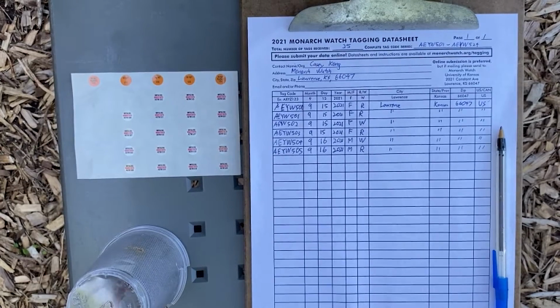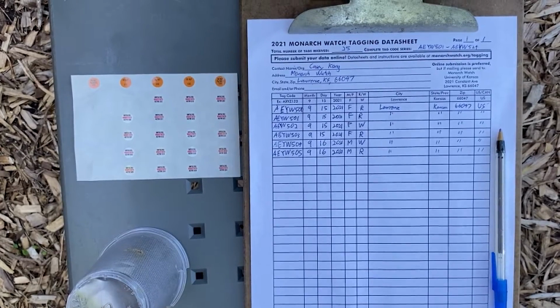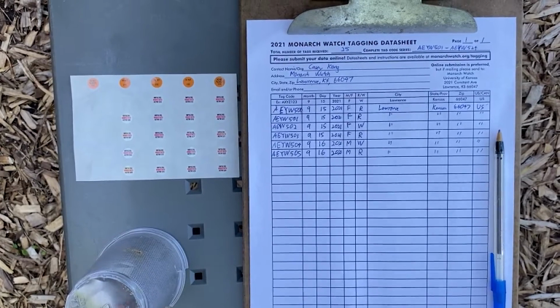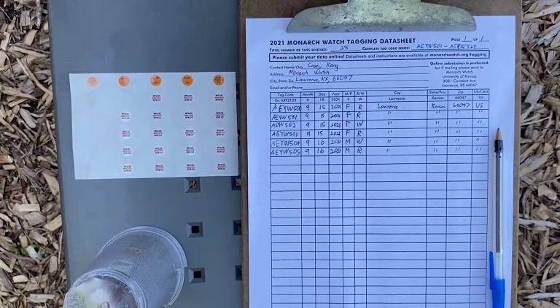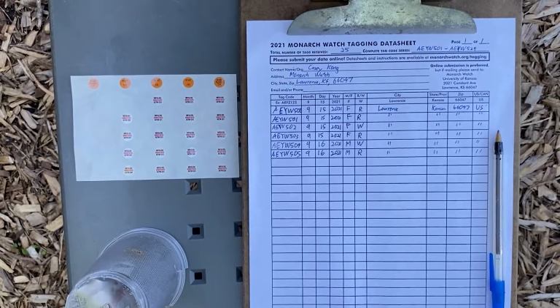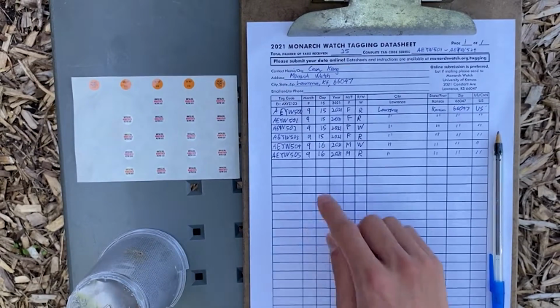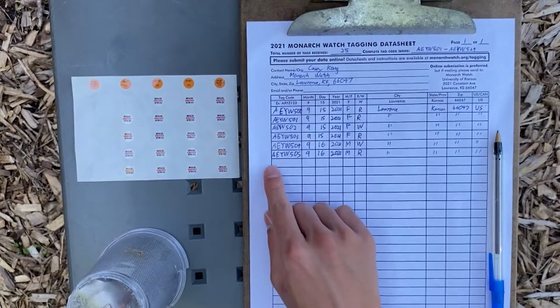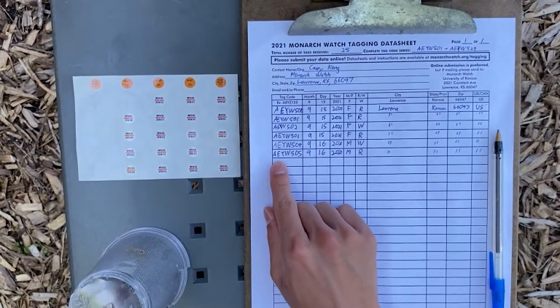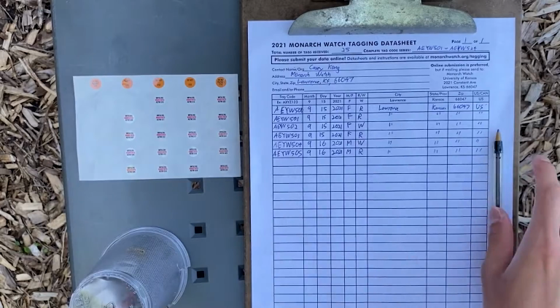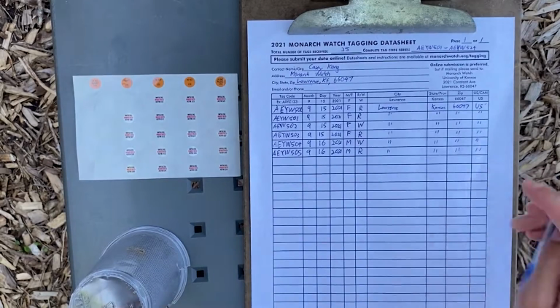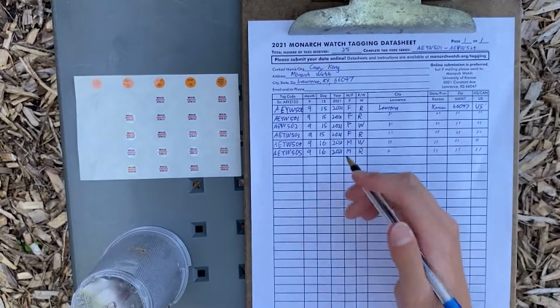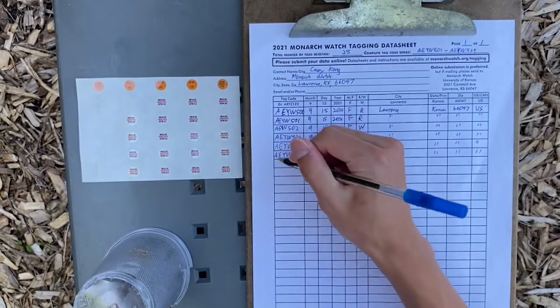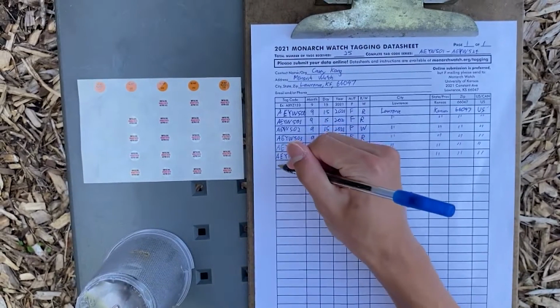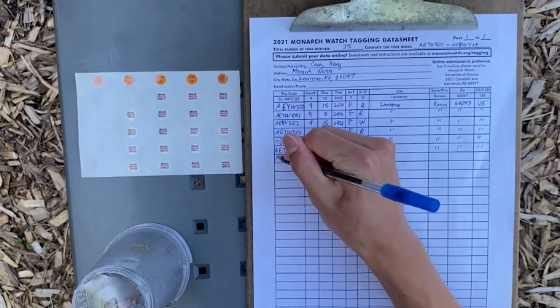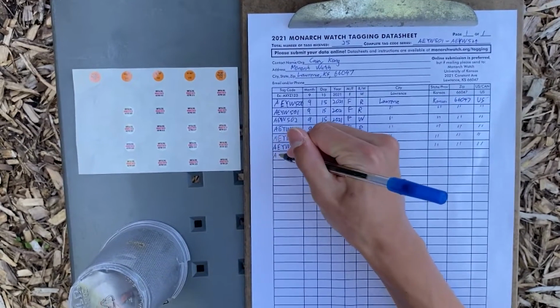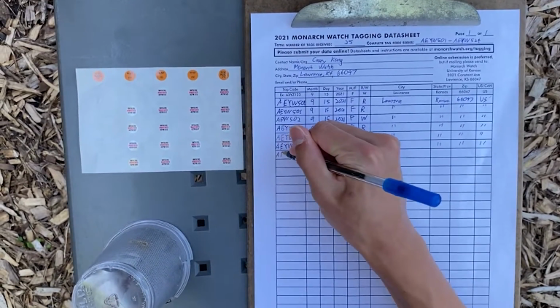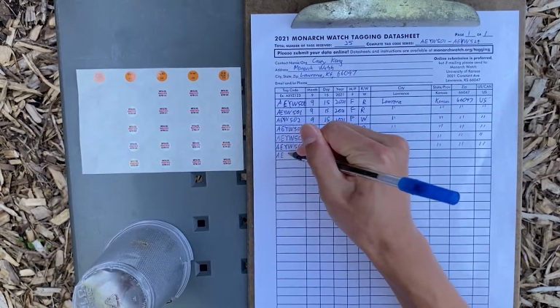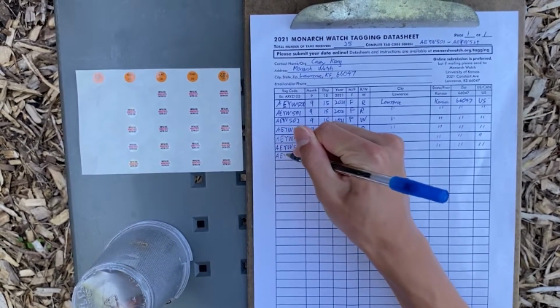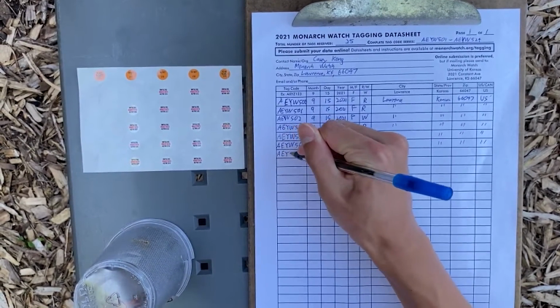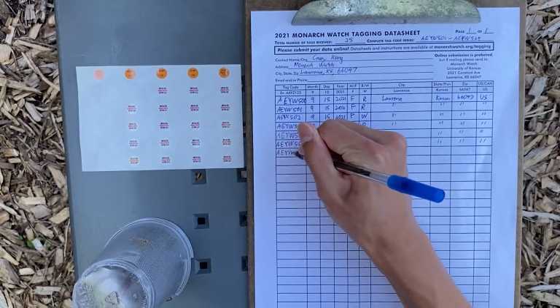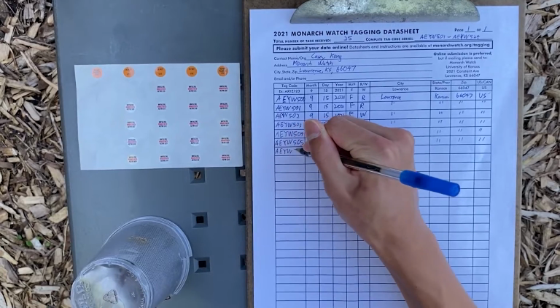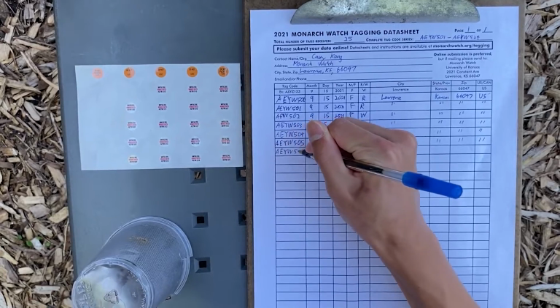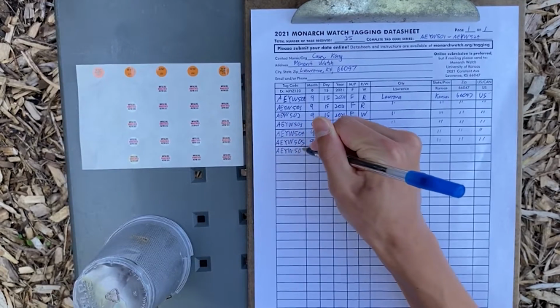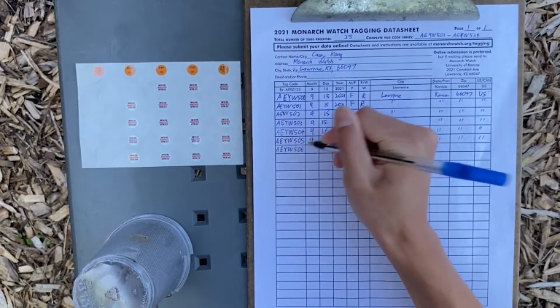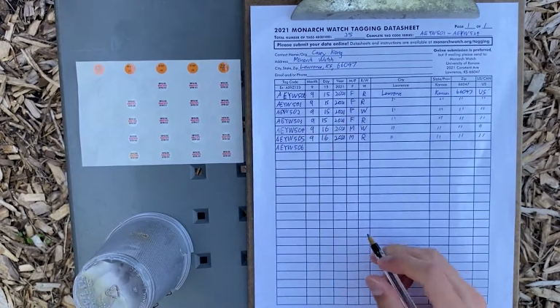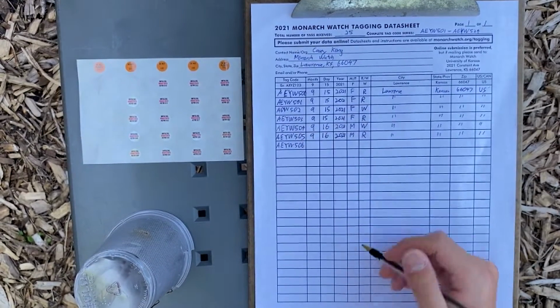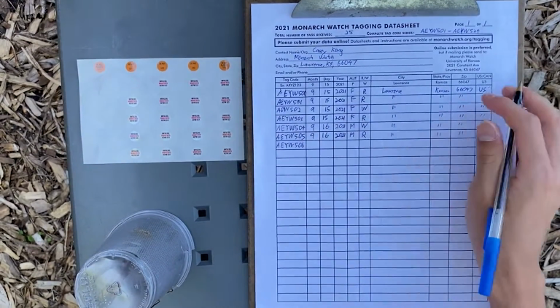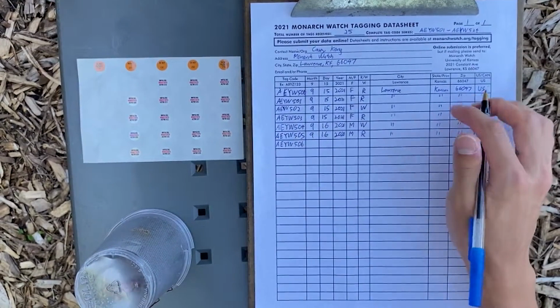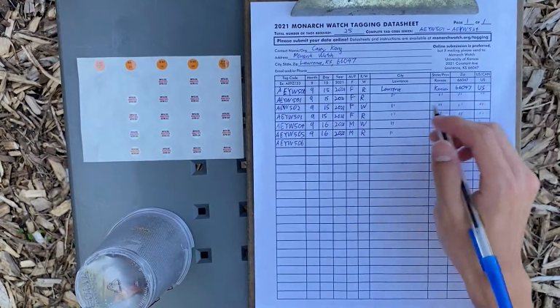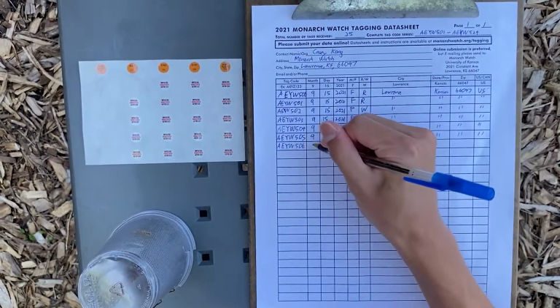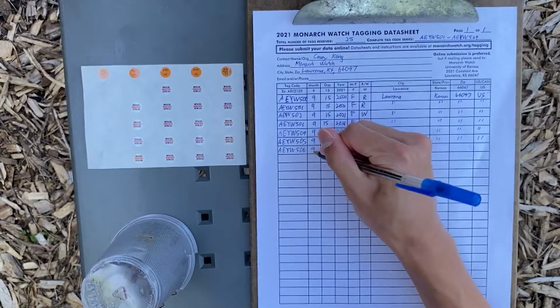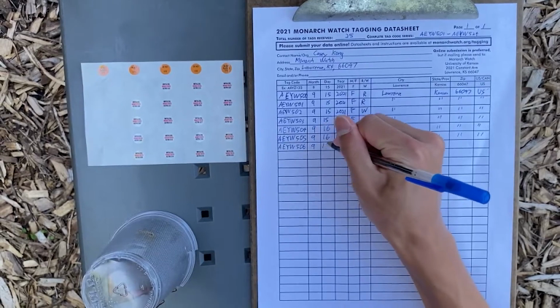When you're ready to start tagging Monarchs, first write down your next tag. My tag is going to be A-E-Y-W-5-0-6. Don't forget to write the month, day, and year as well.